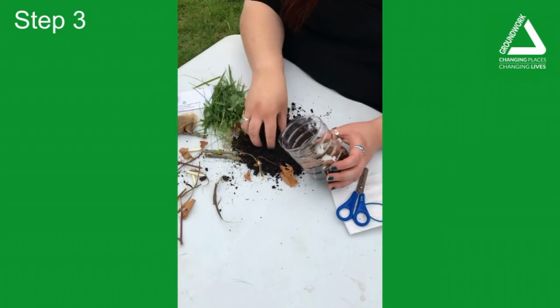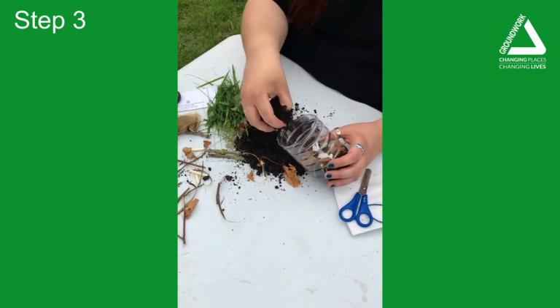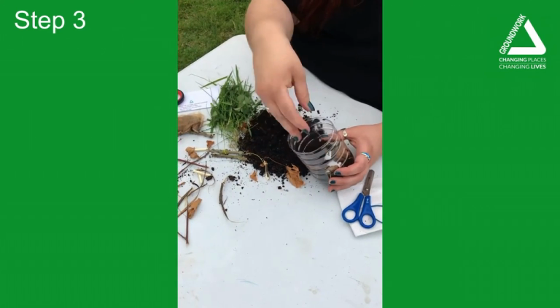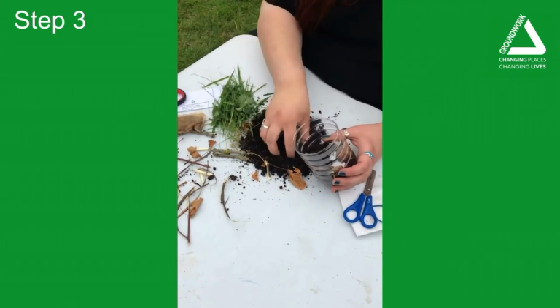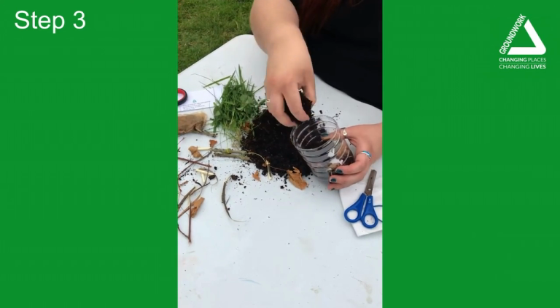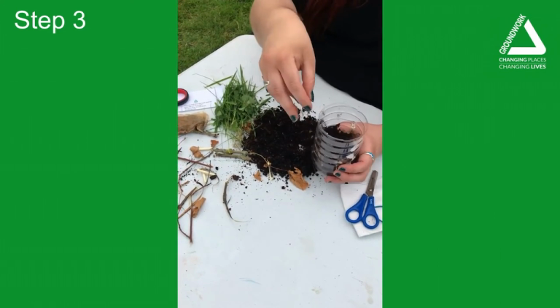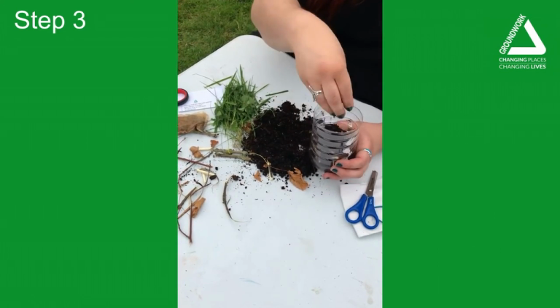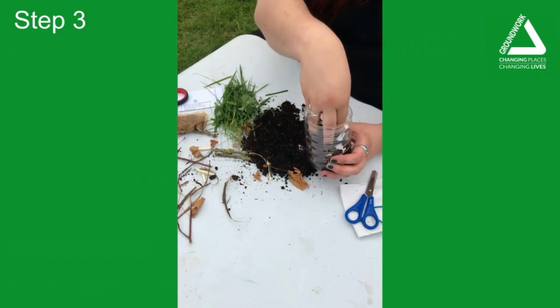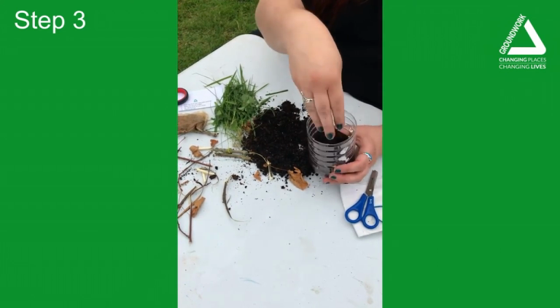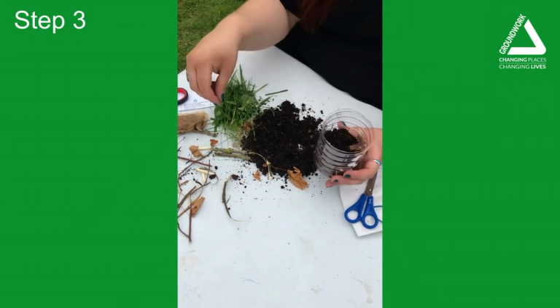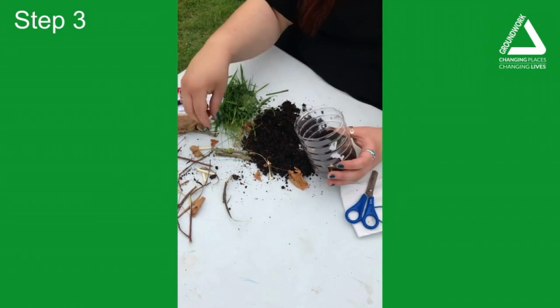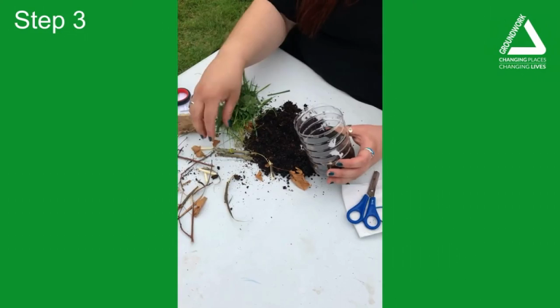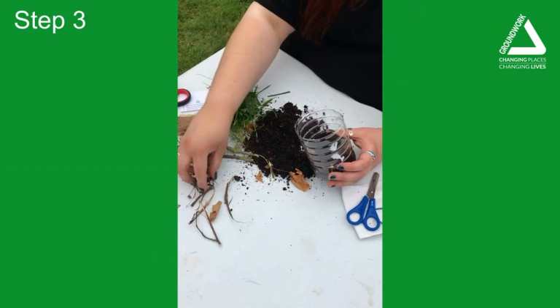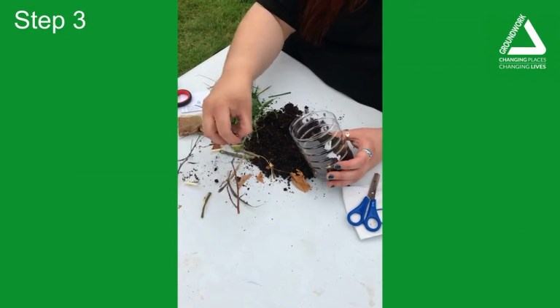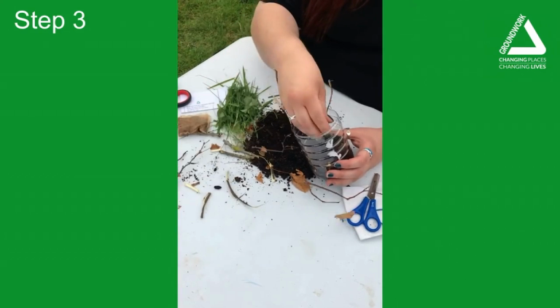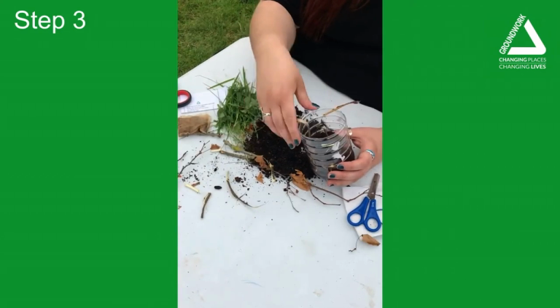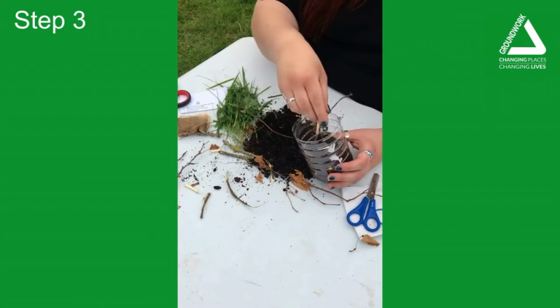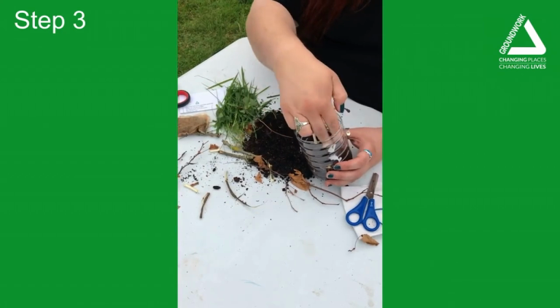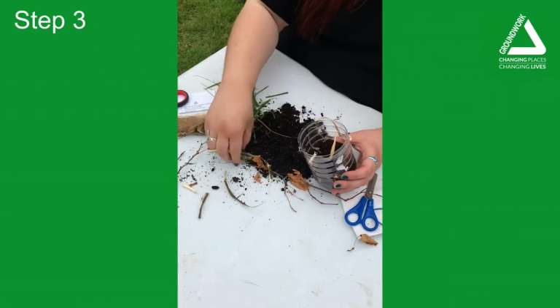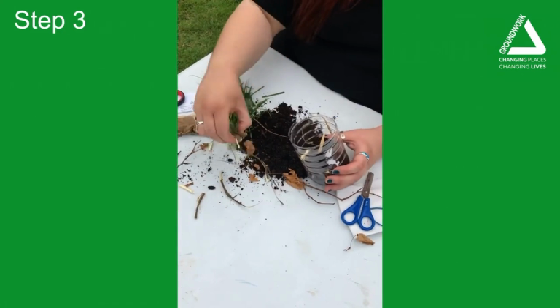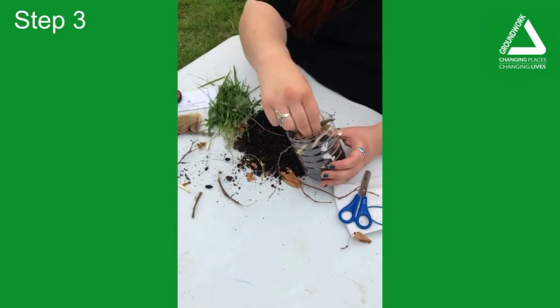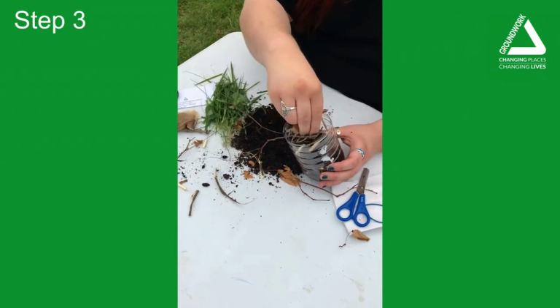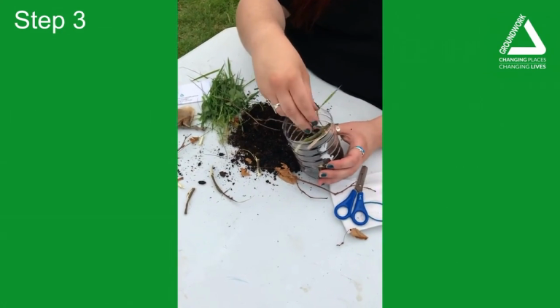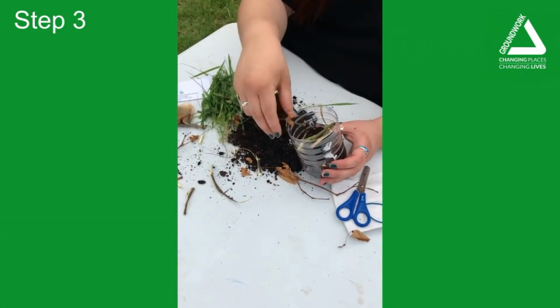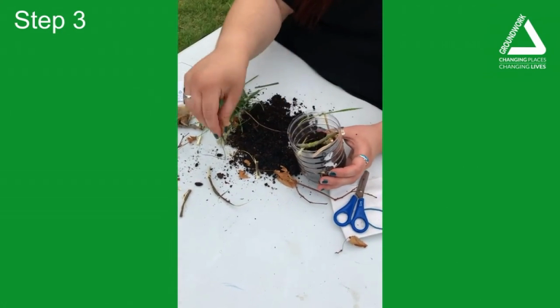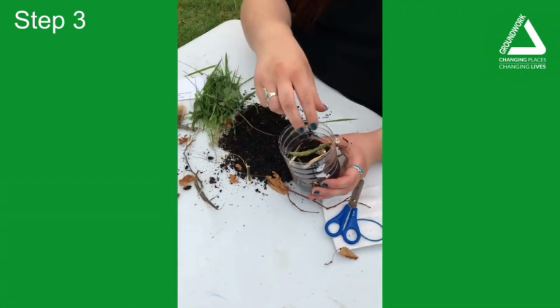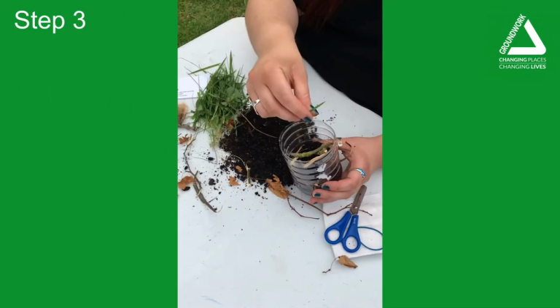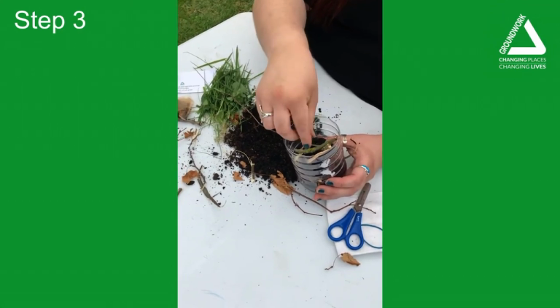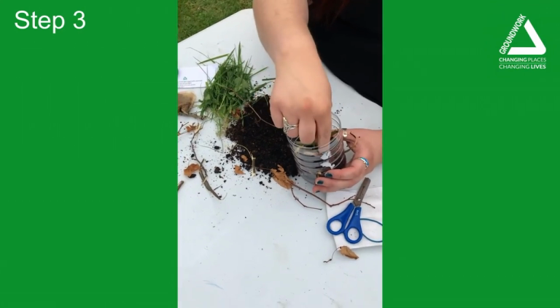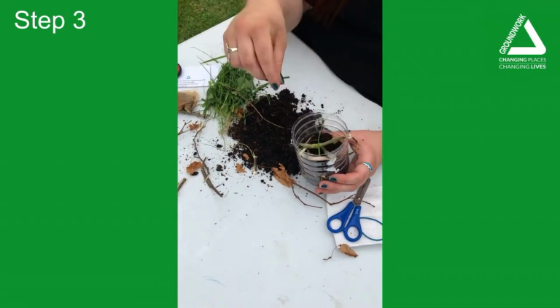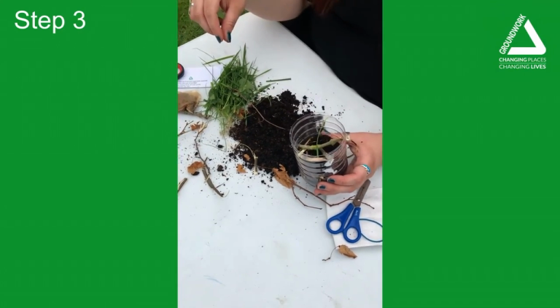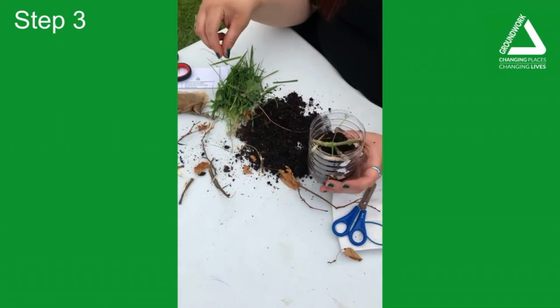Put a bit more compost in so you've got layers, then a bit more brown. Have fun, take your time, and really go and collect some nice things from your garden.